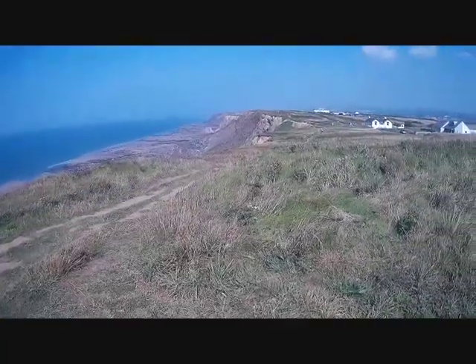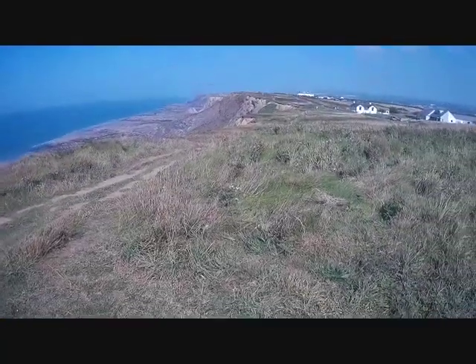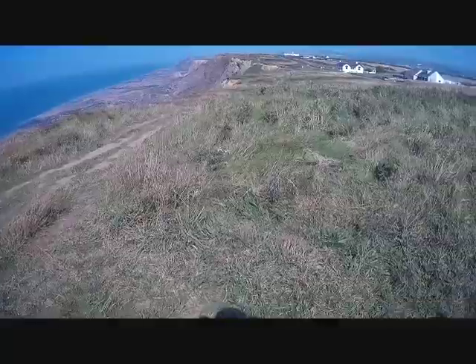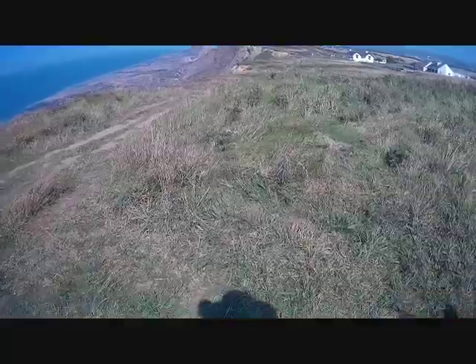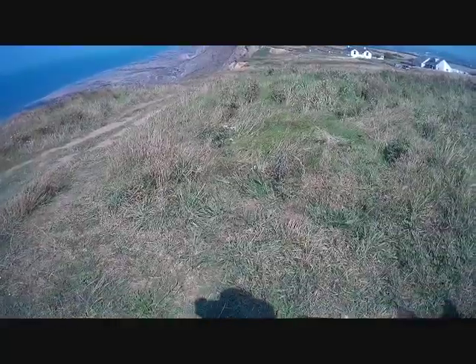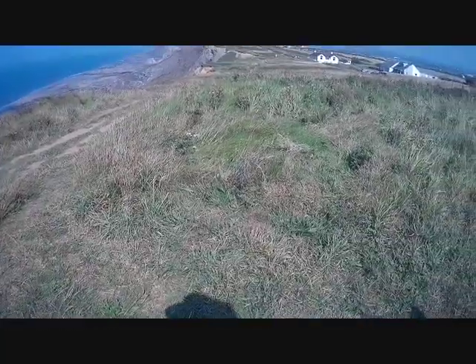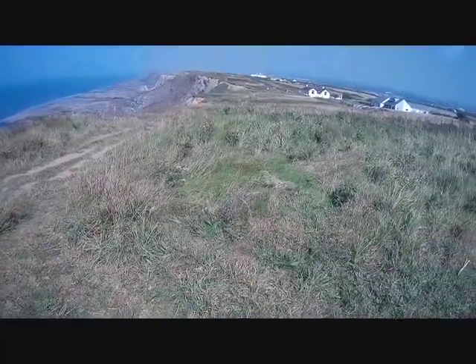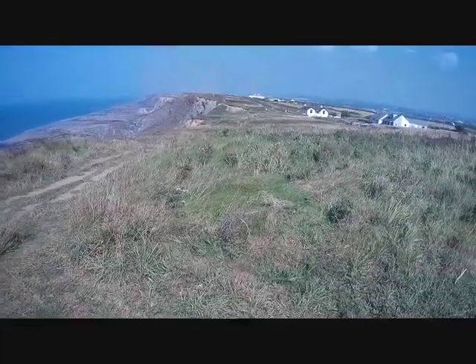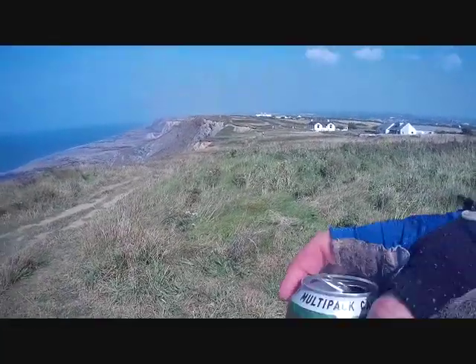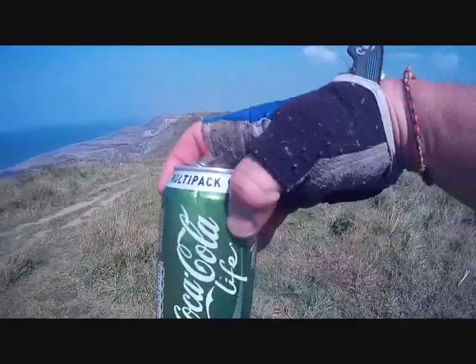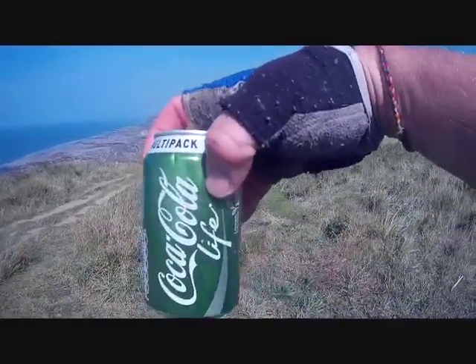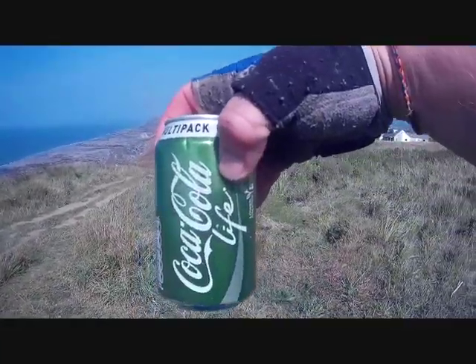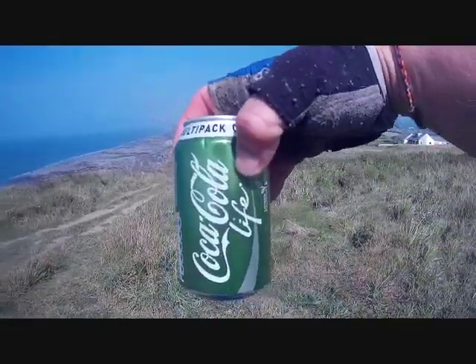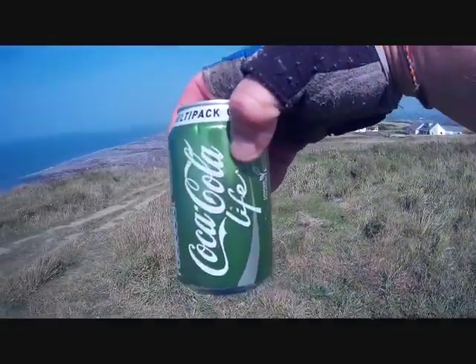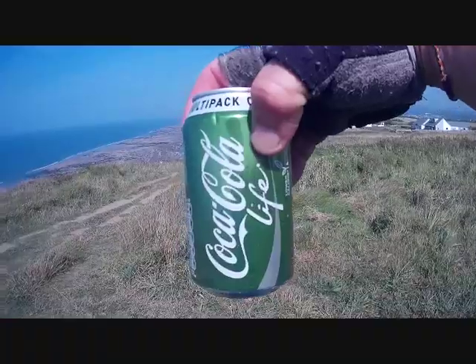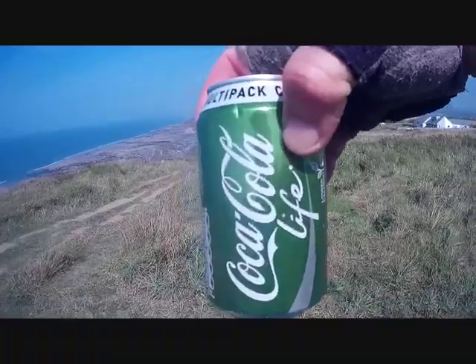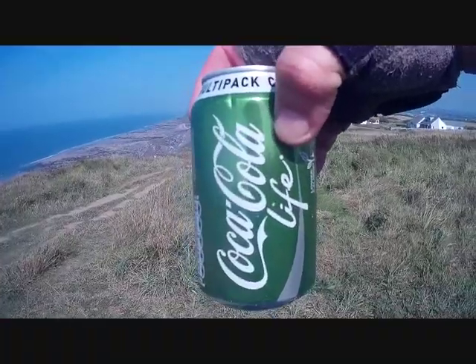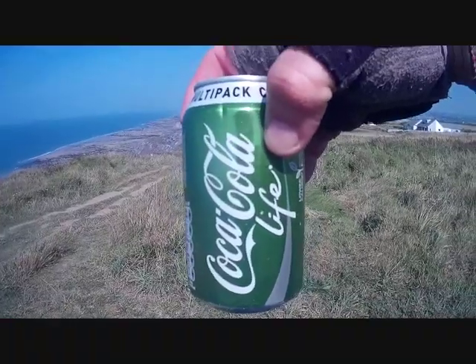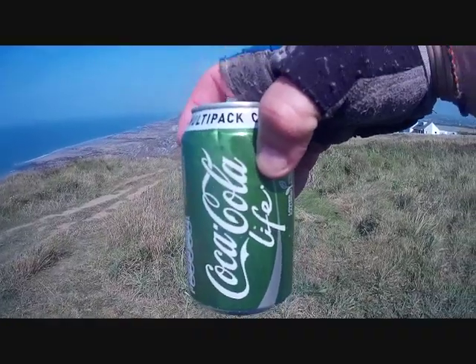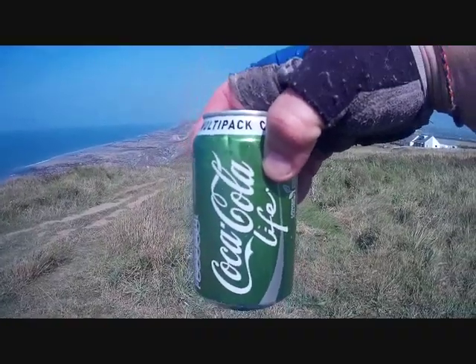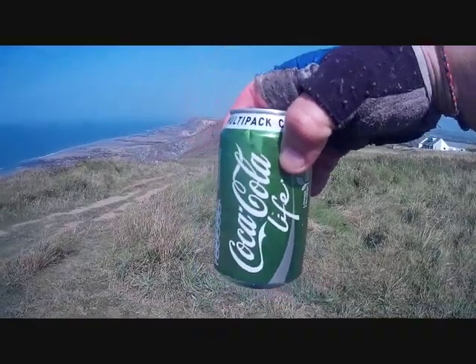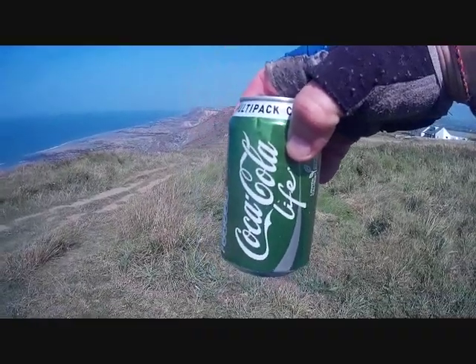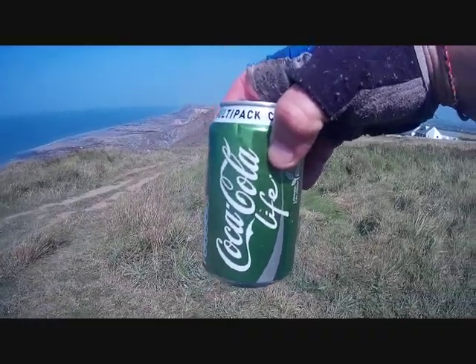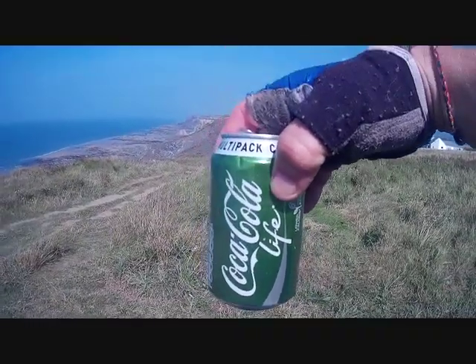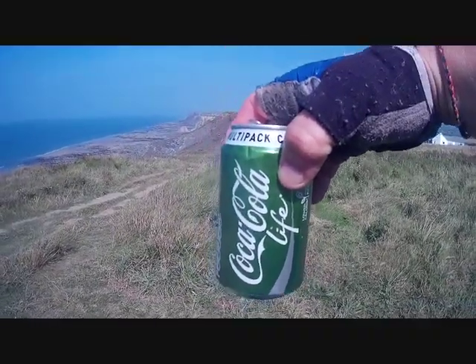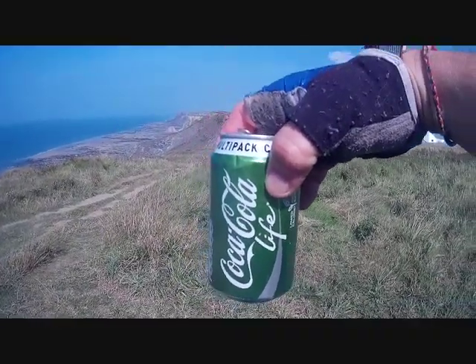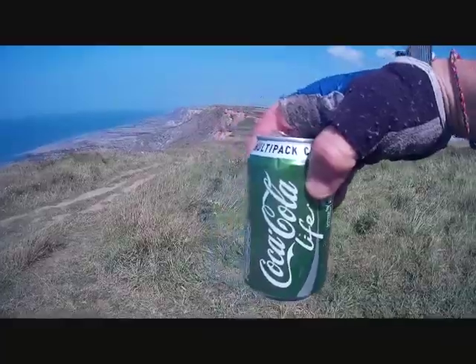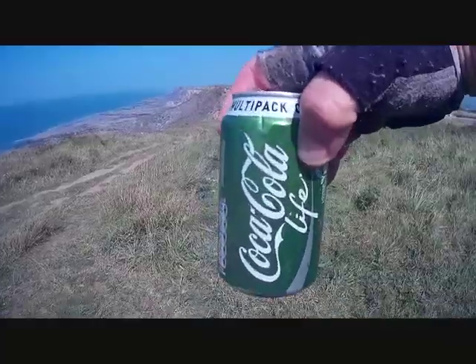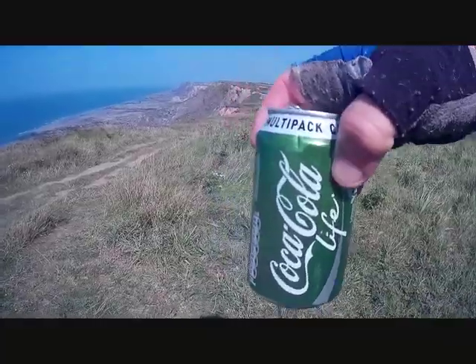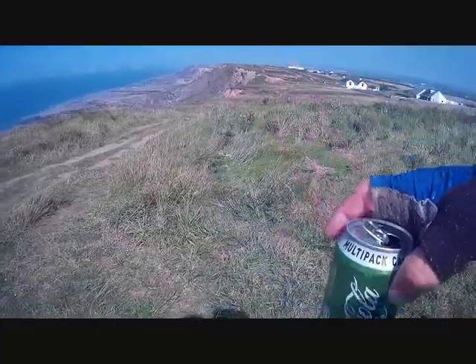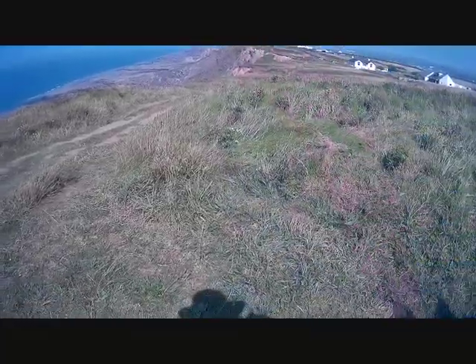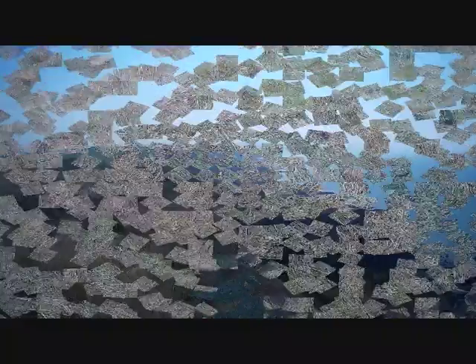Well folks, I've seen it all now — green Coca-Cola! What's that all about? It's not even anywhere near St. Patrick's Day. Tastes alright though.